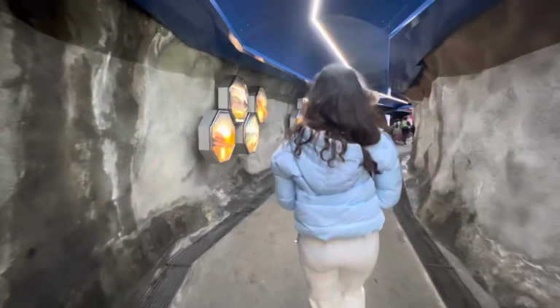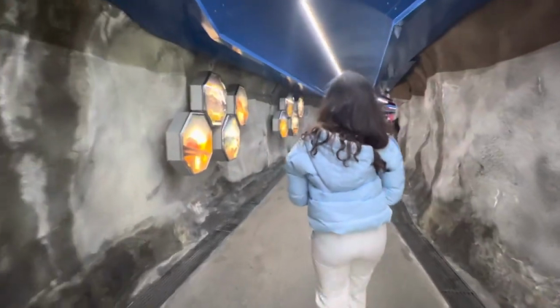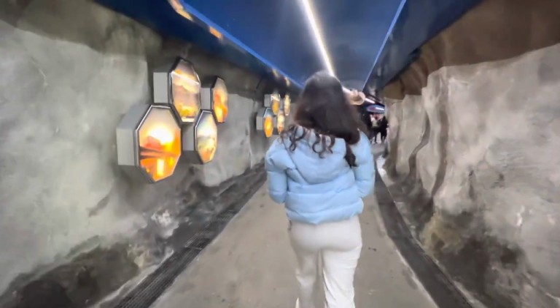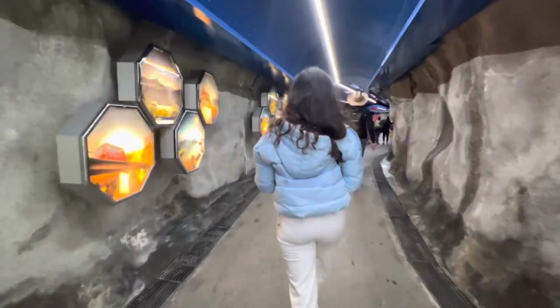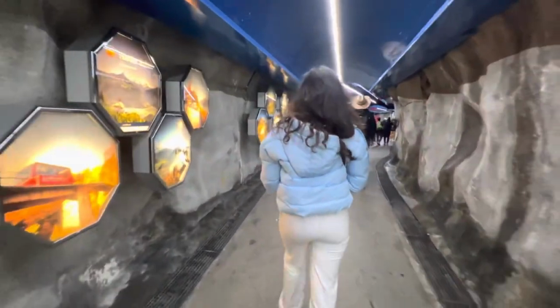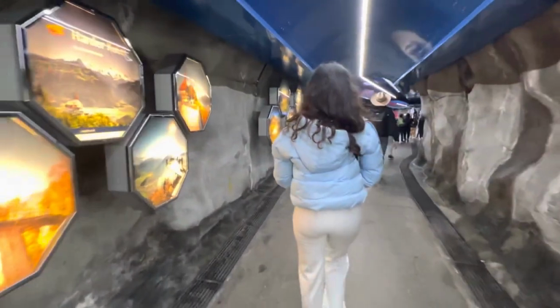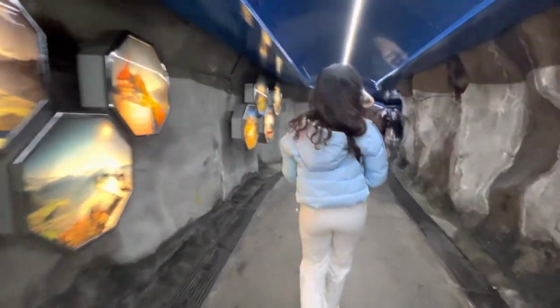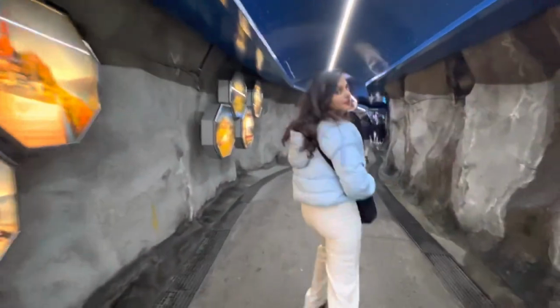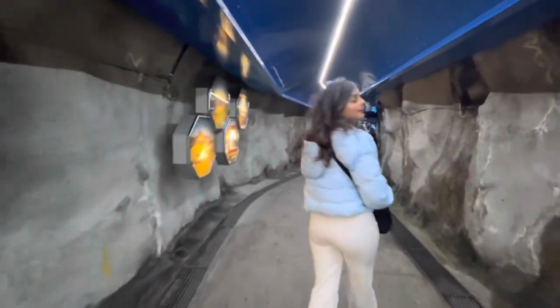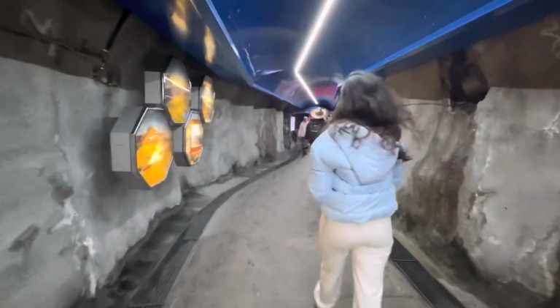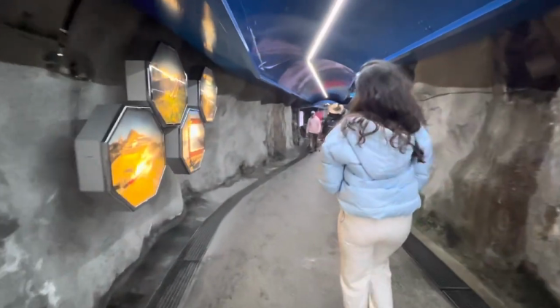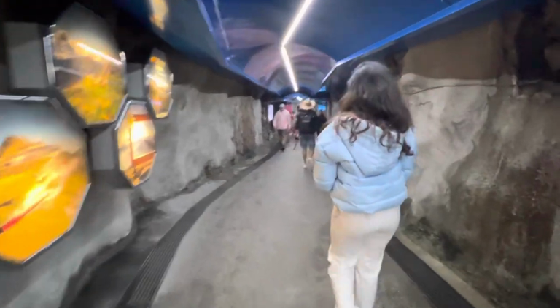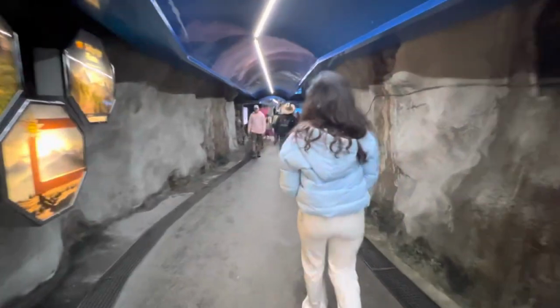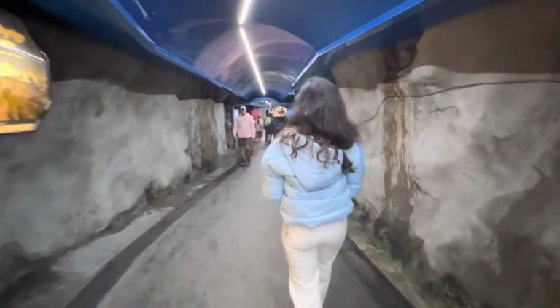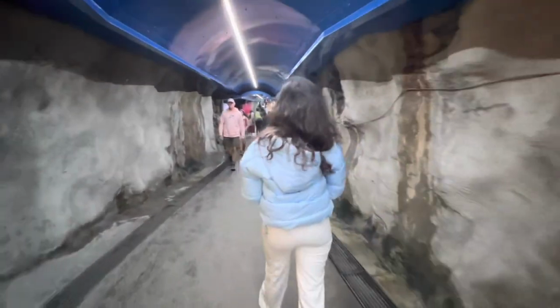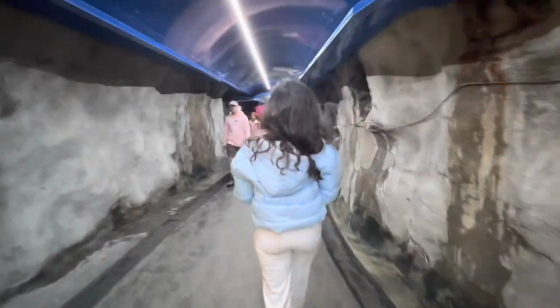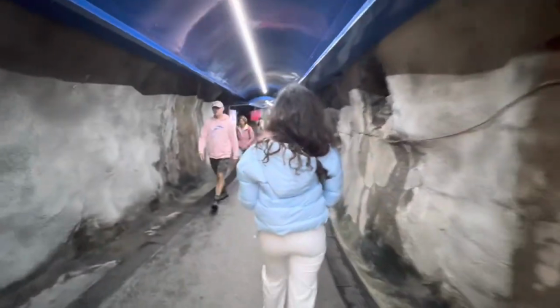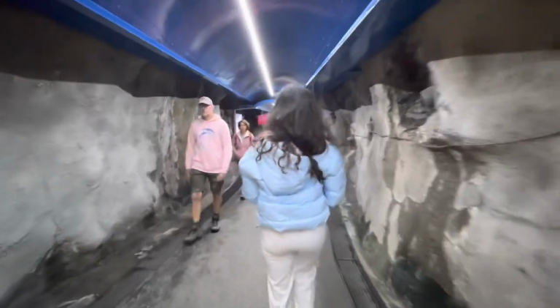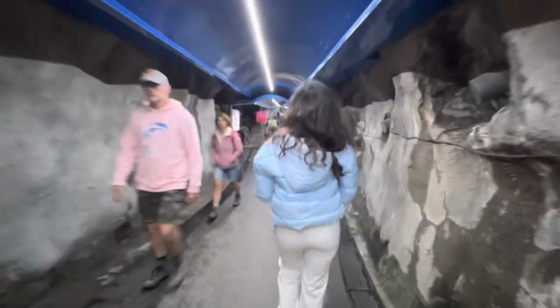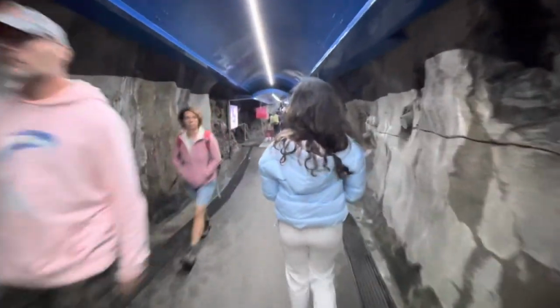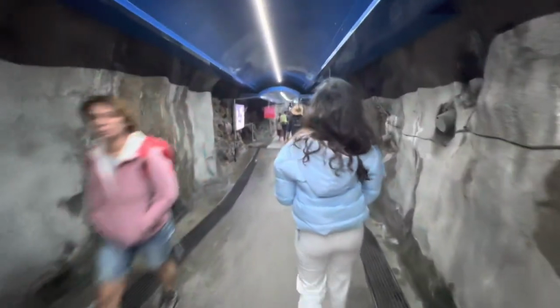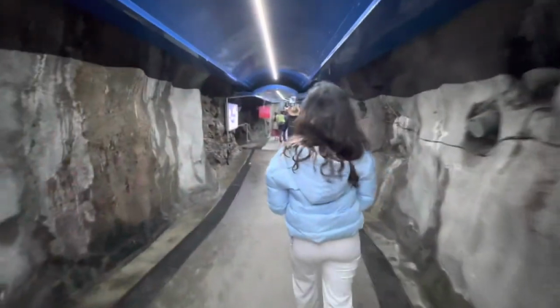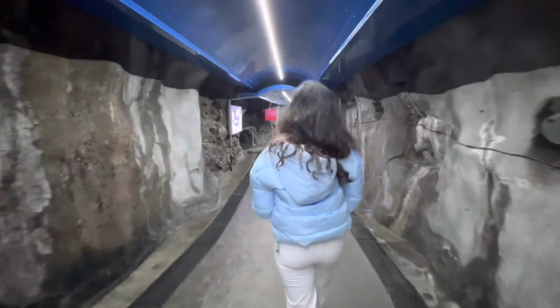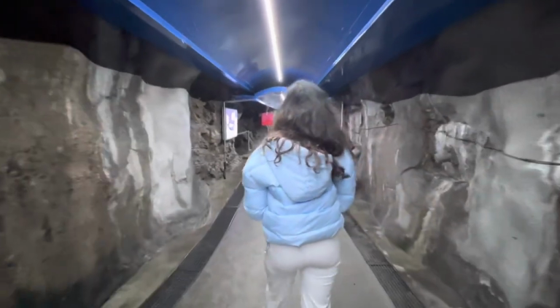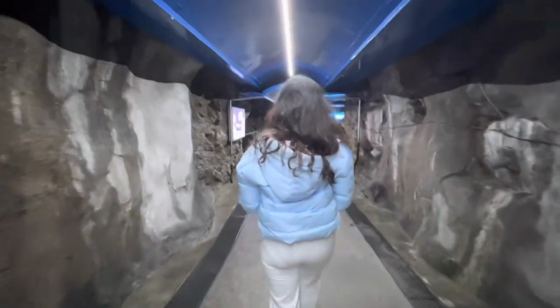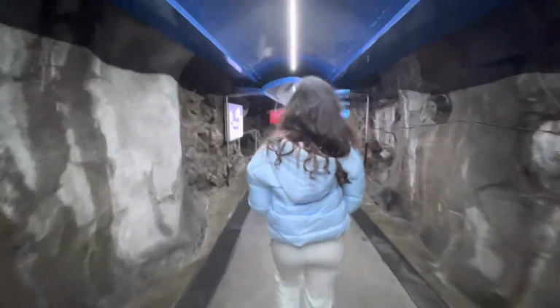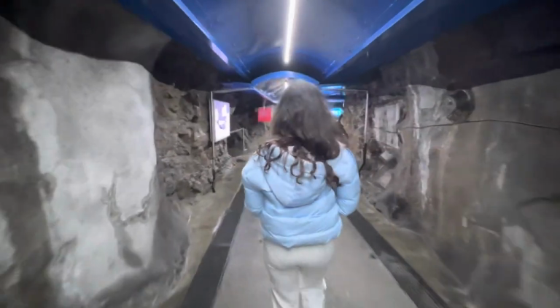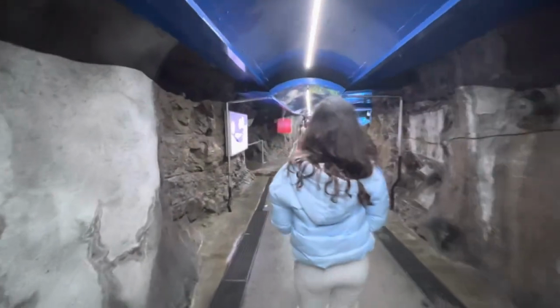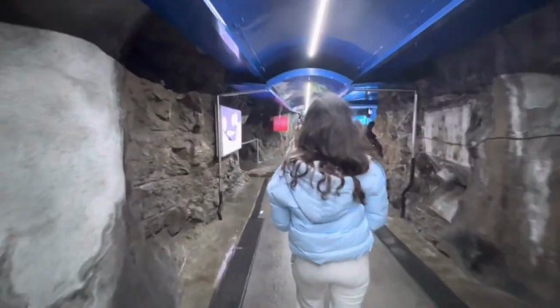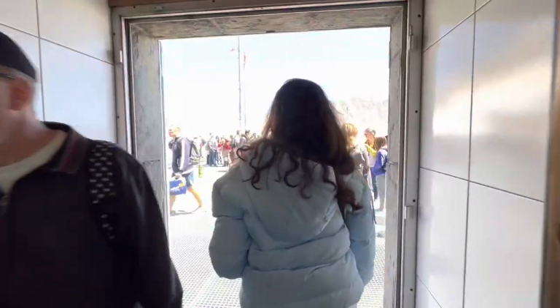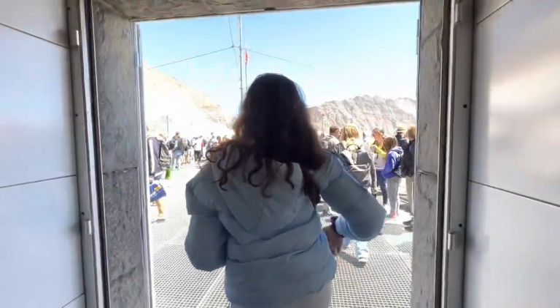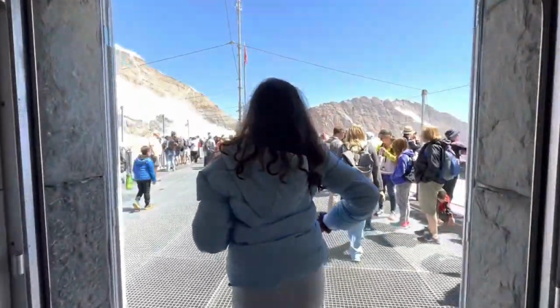Jungfraujoch has restaurants, ice cream shops, ice sculptures, the highest Lindt chocolate shop in the world, and adventure sports. There's a restaurant called Bollywood where we had our lunch — it had an Indian buffet which was delicious.